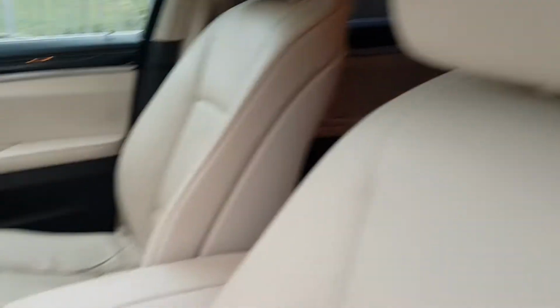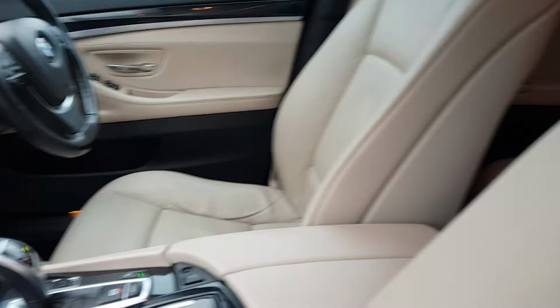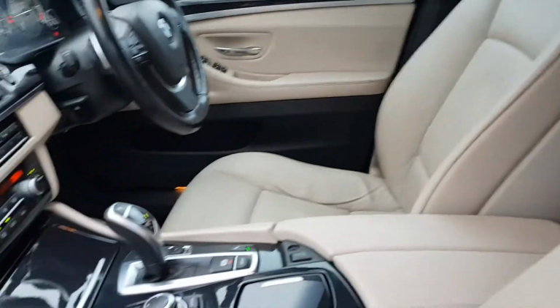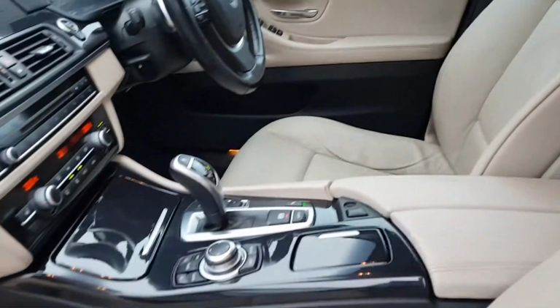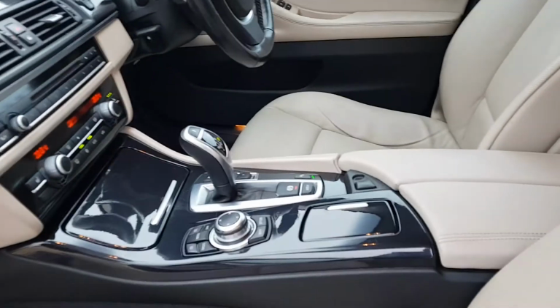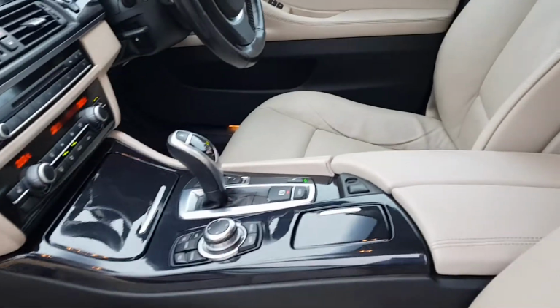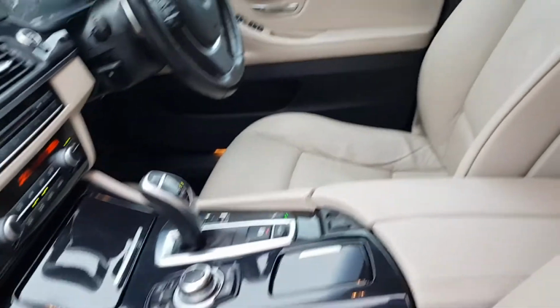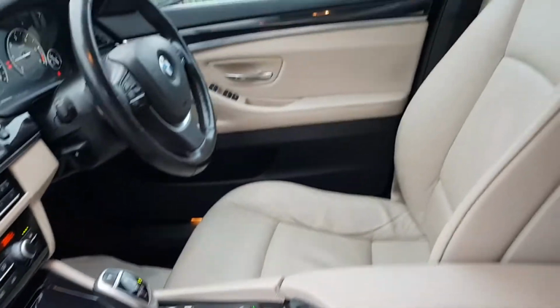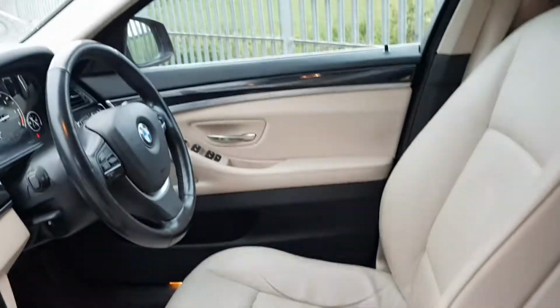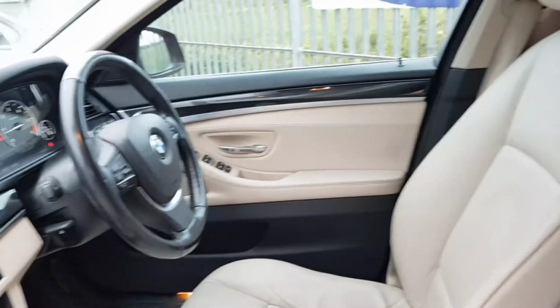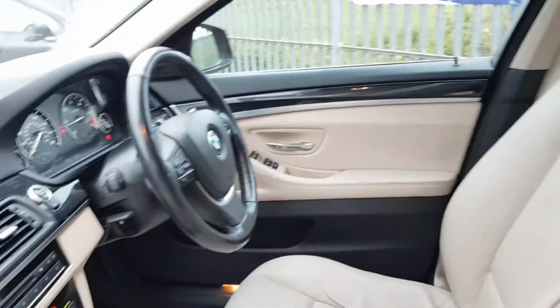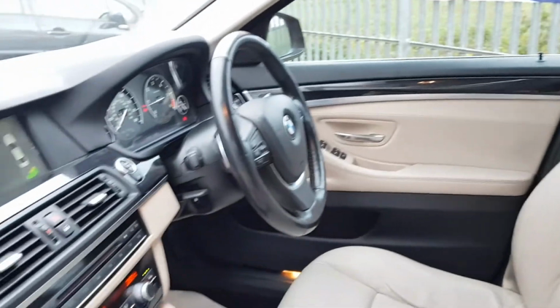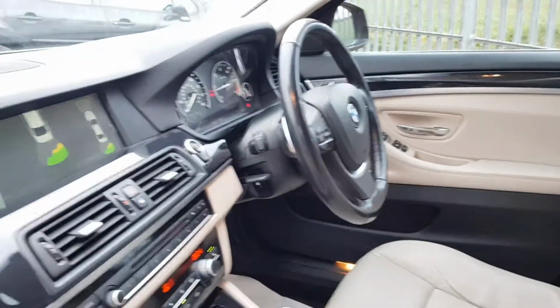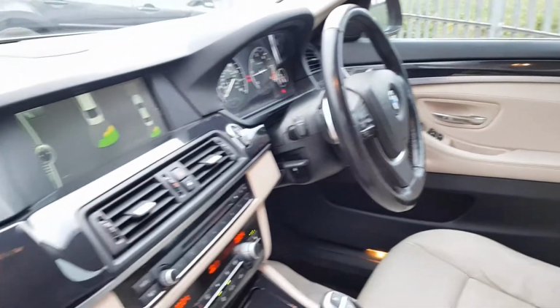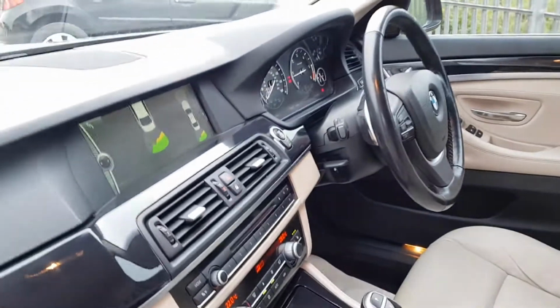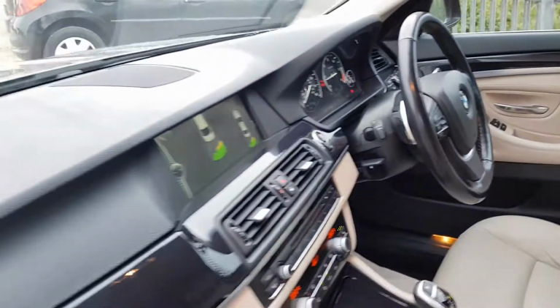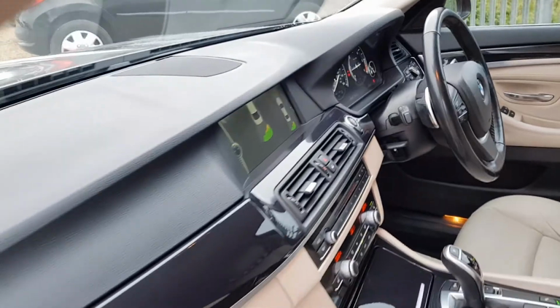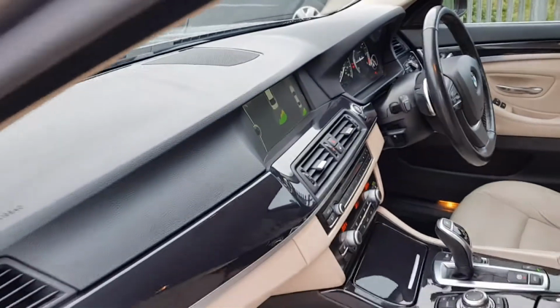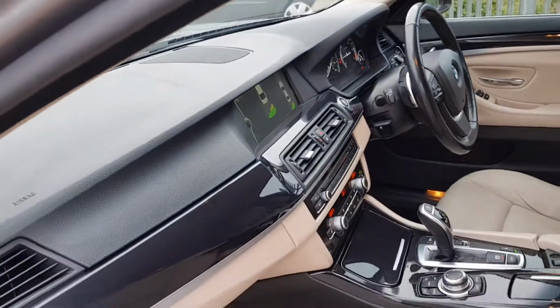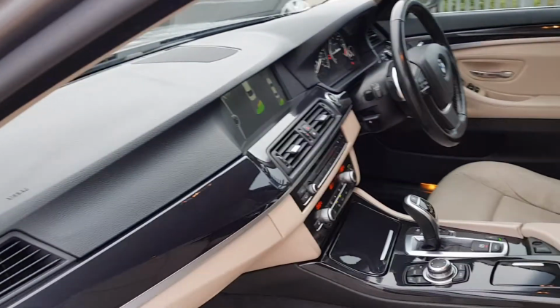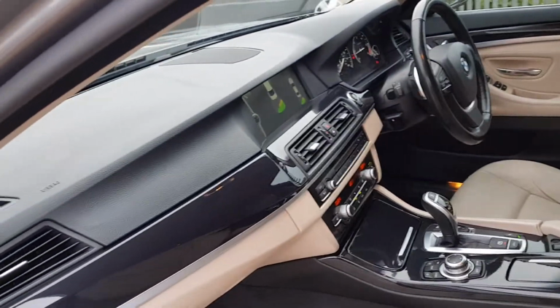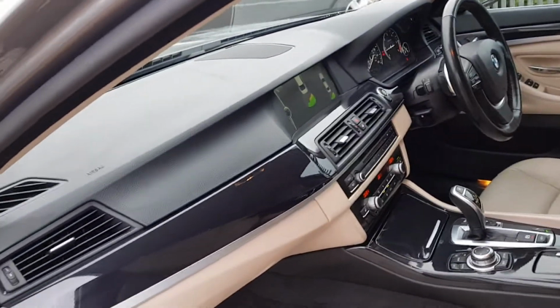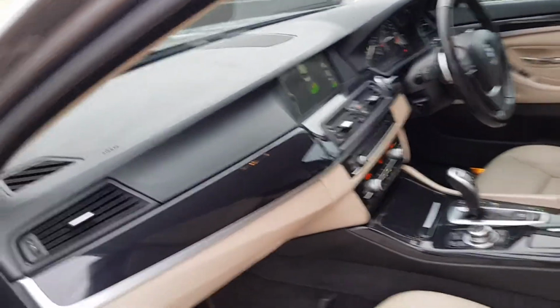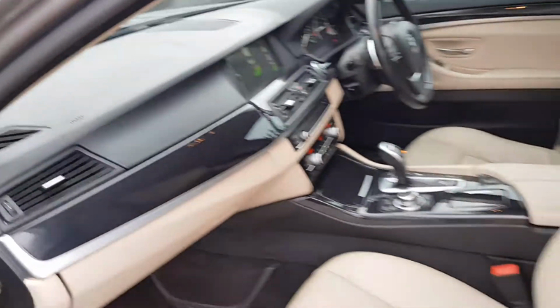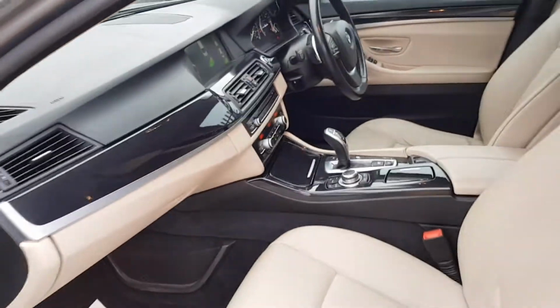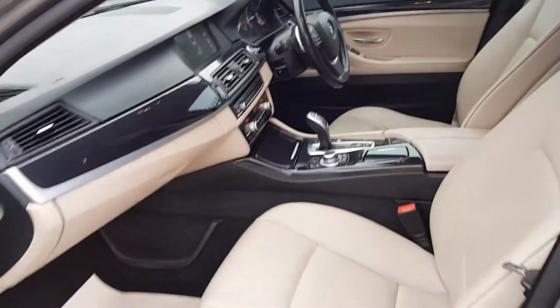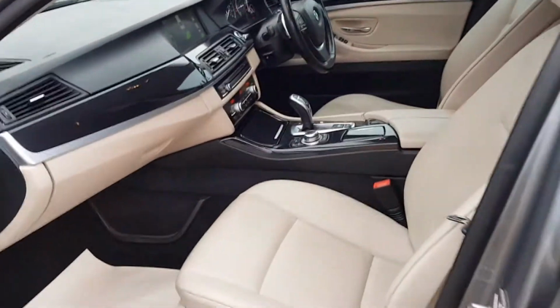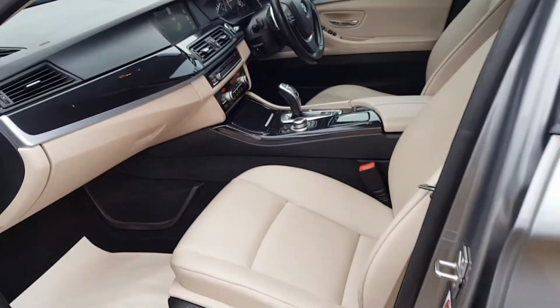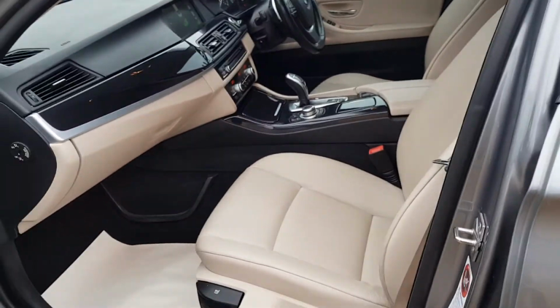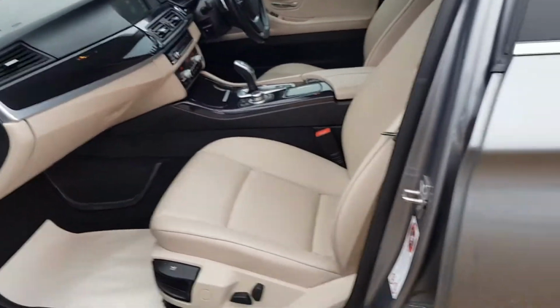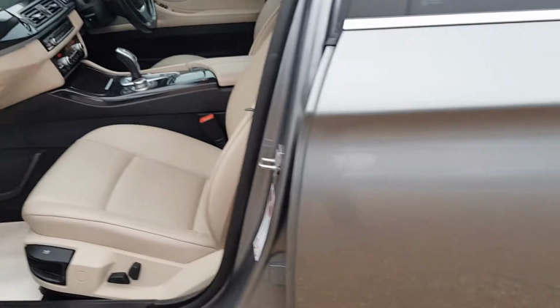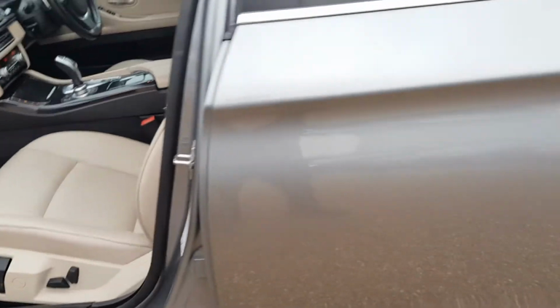It's got that automatic gearbox with paddles. The car is in very good condition as you can see, finished in the lovely gloss grey.